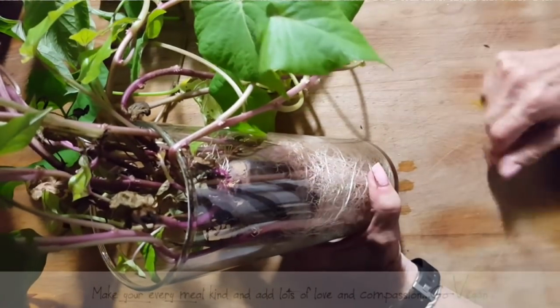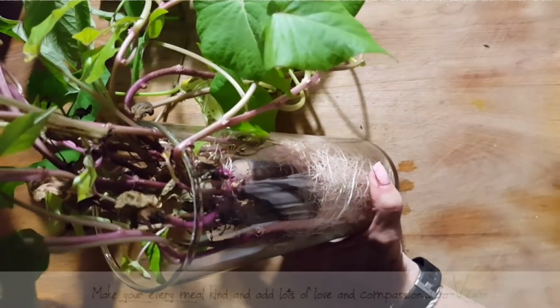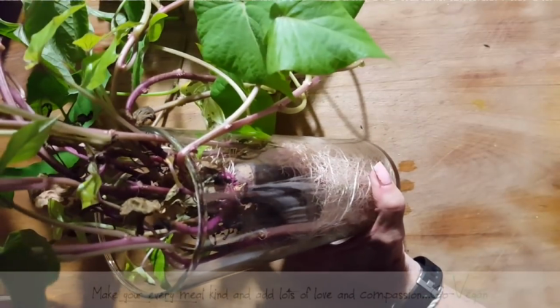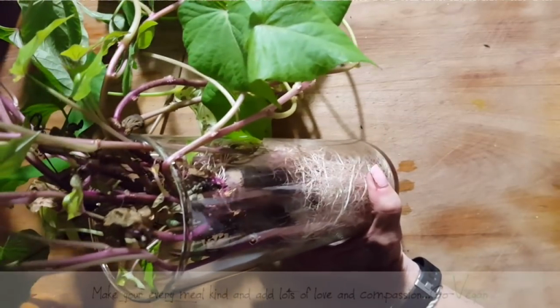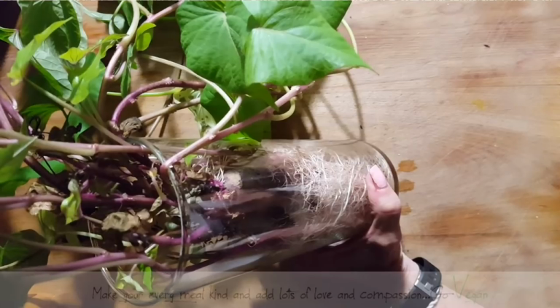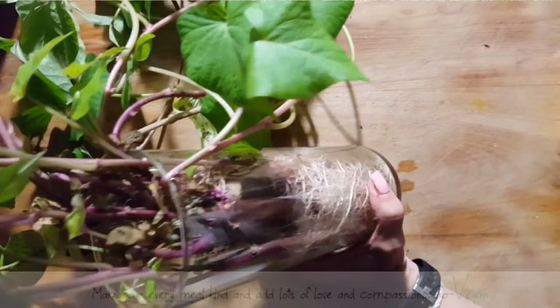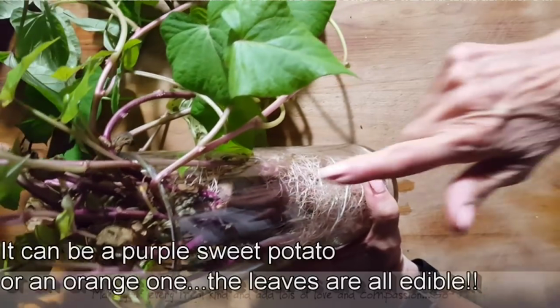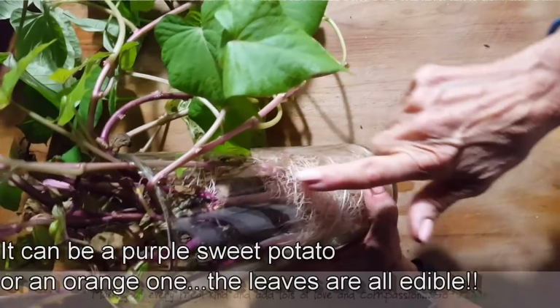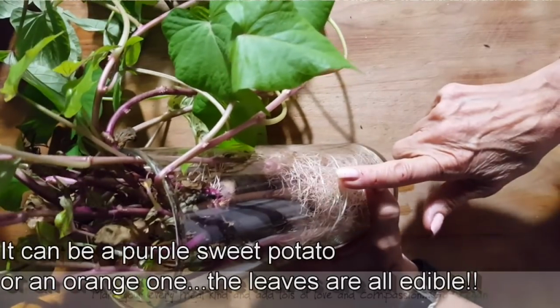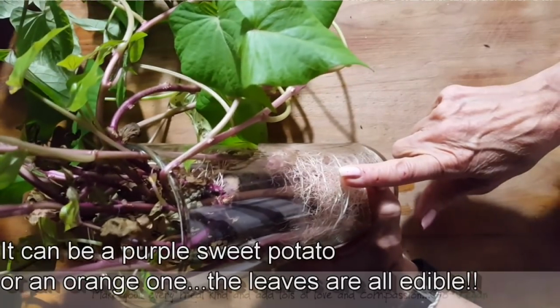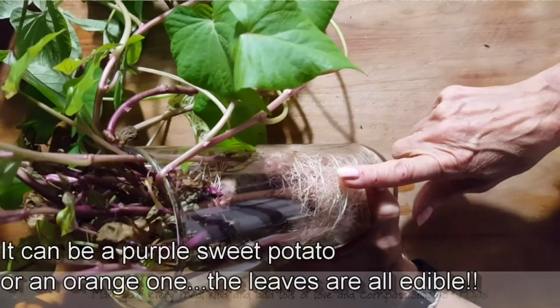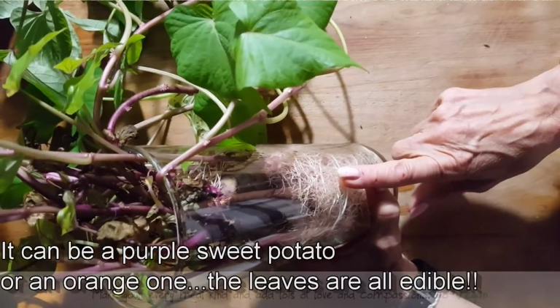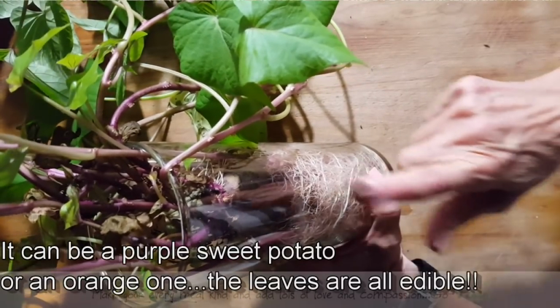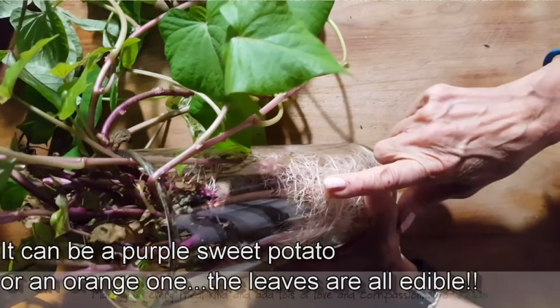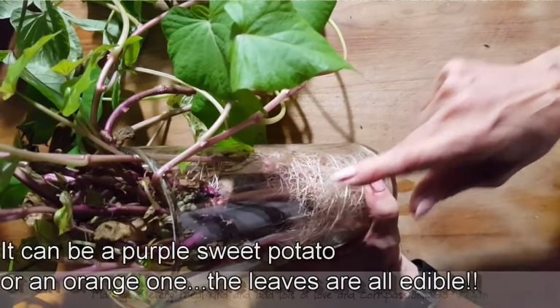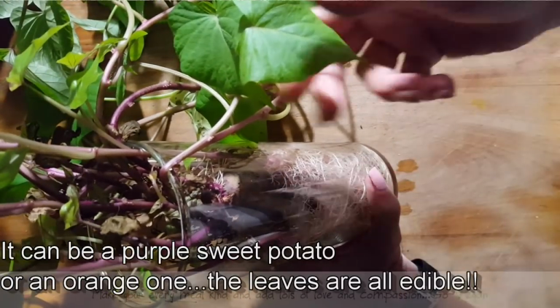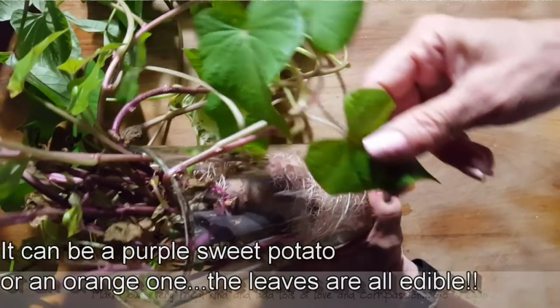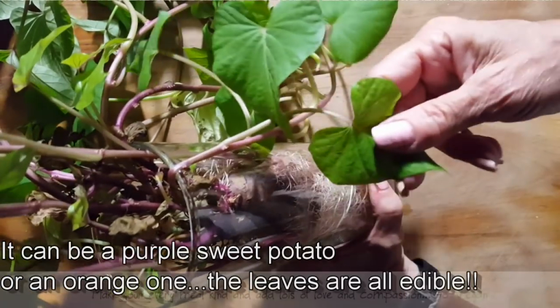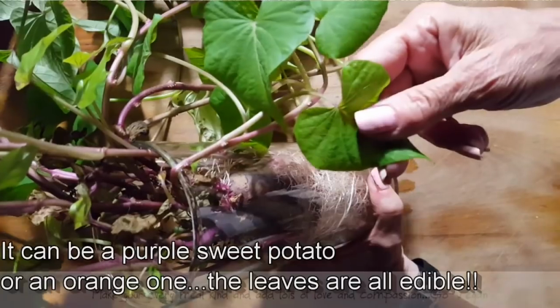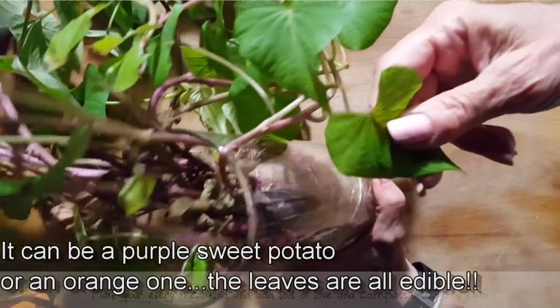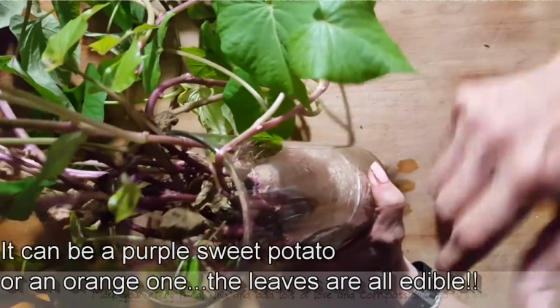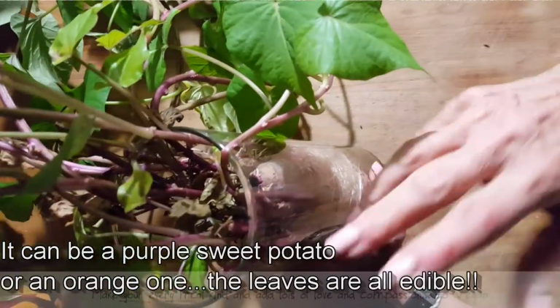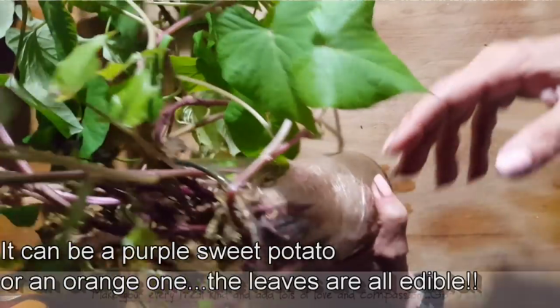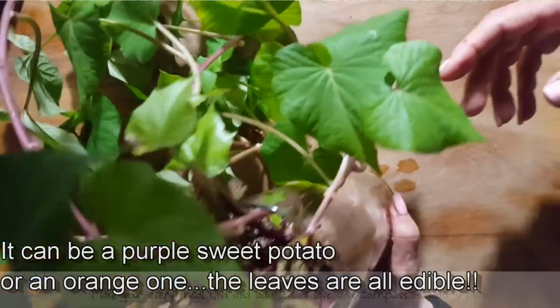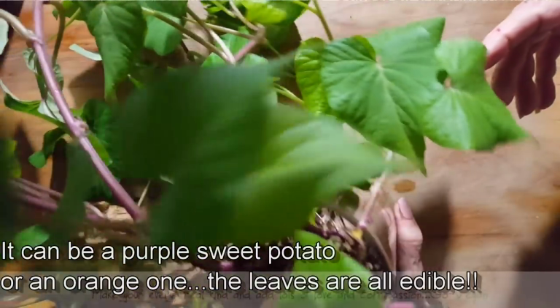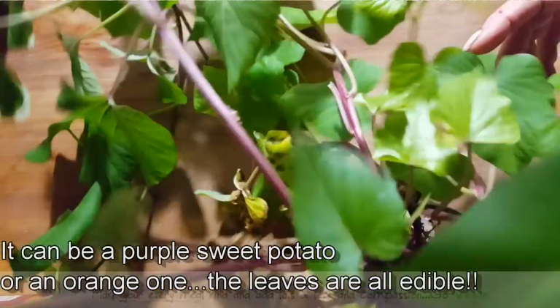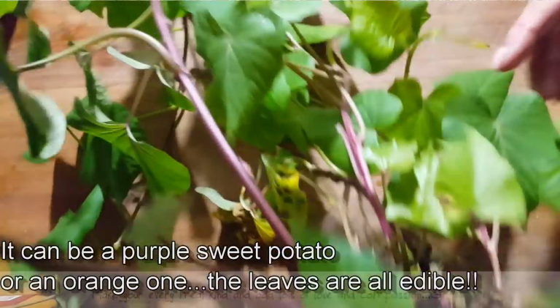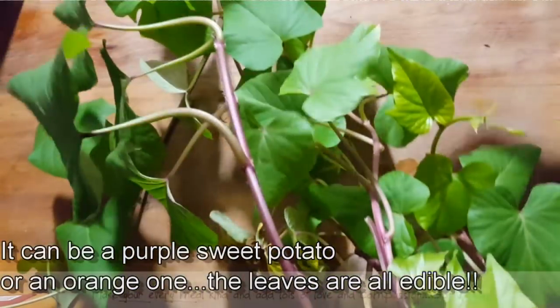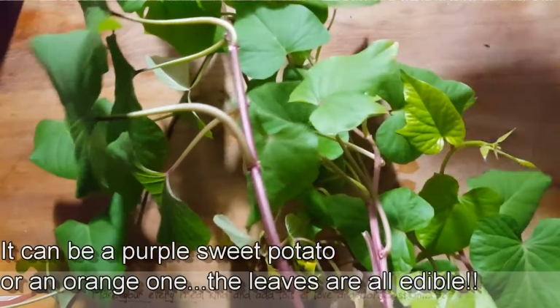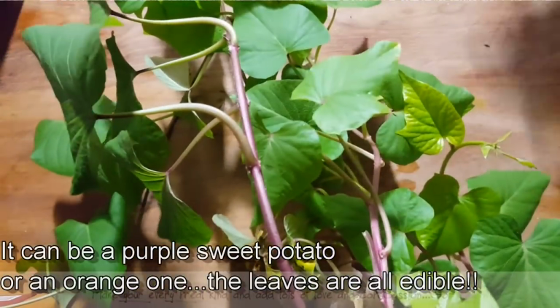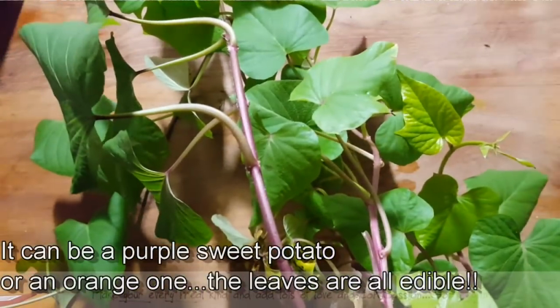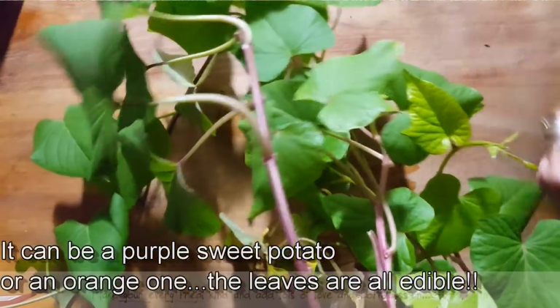Believe it or not, you can actually eat the leaves of the sweet potato. If you want to try something fun, you can put a sweet potato in some water and then watch it sprout. It's going to start growing these beautiful vines, as you could tell.